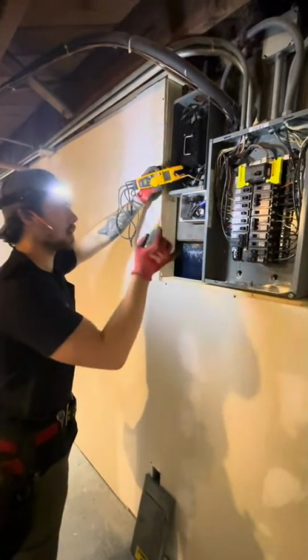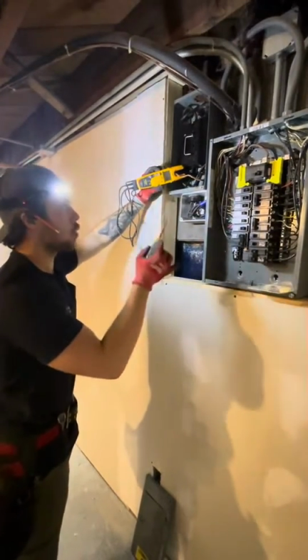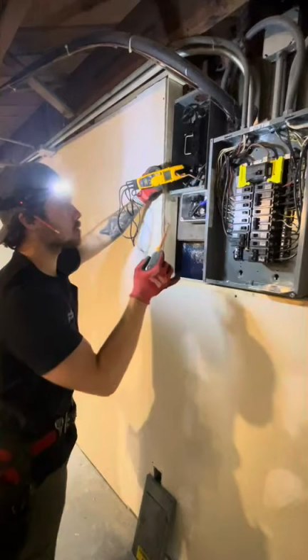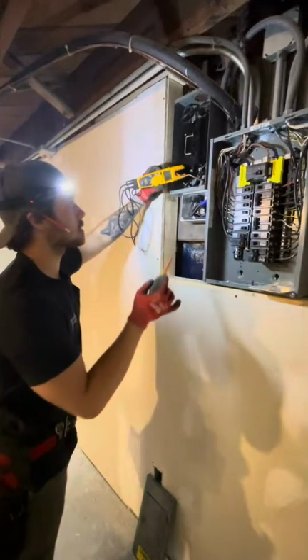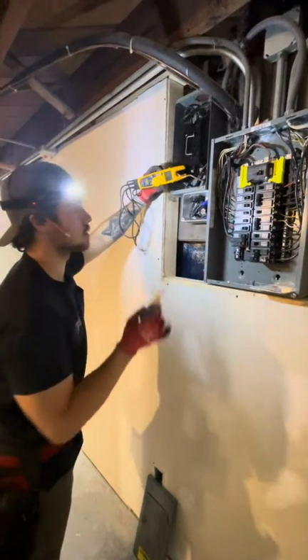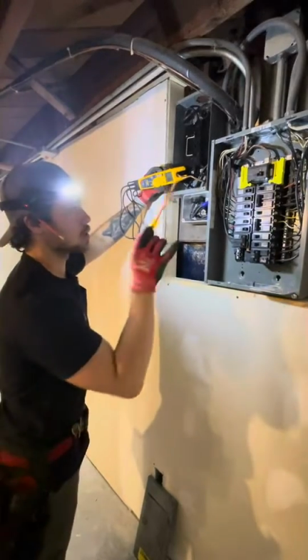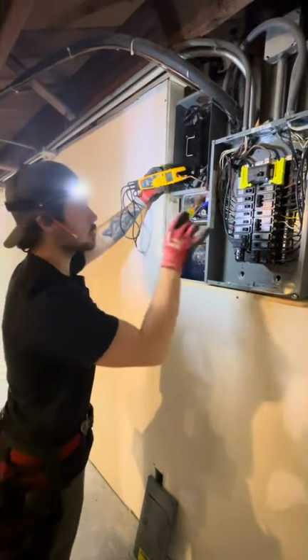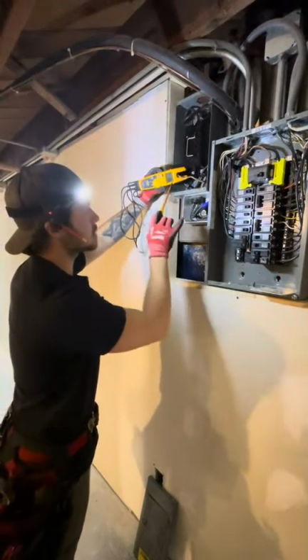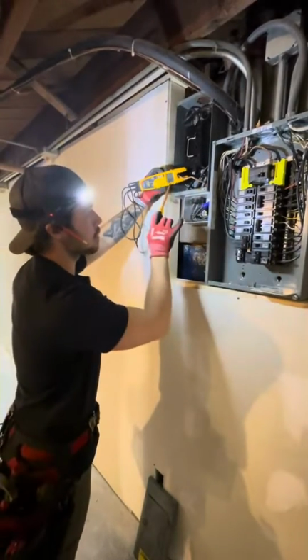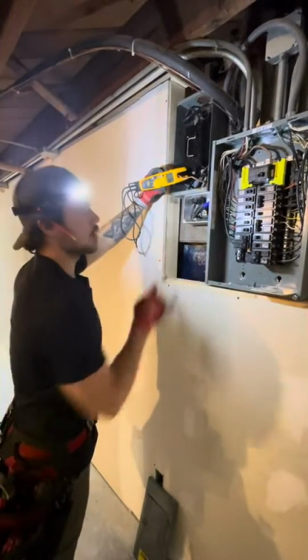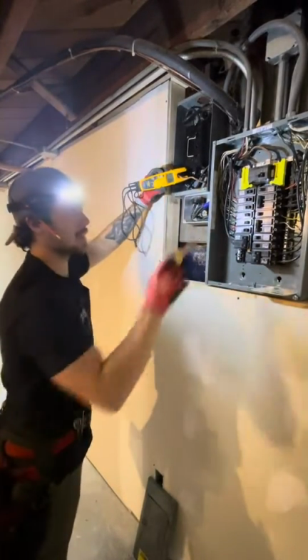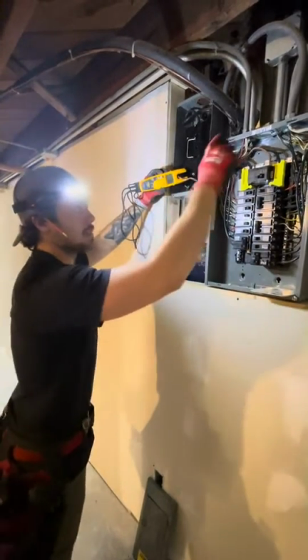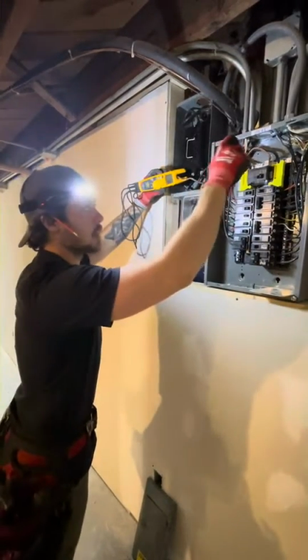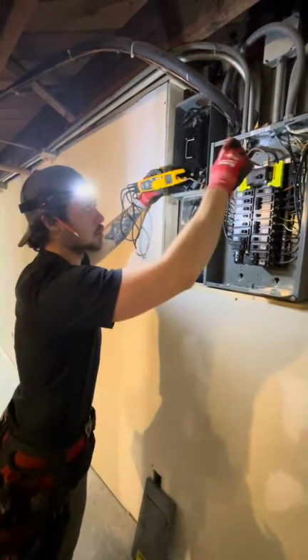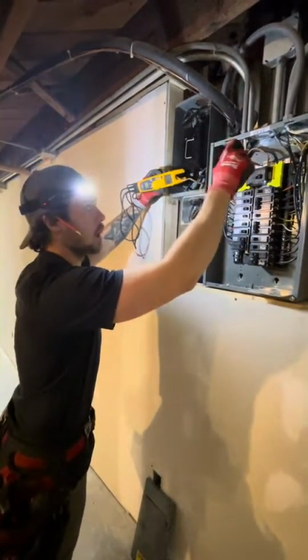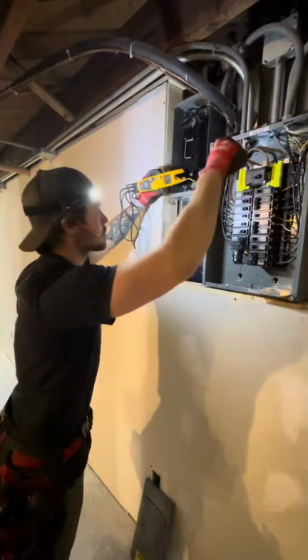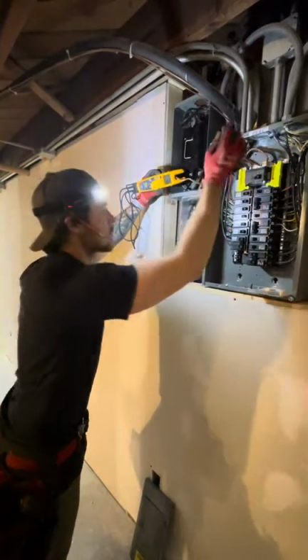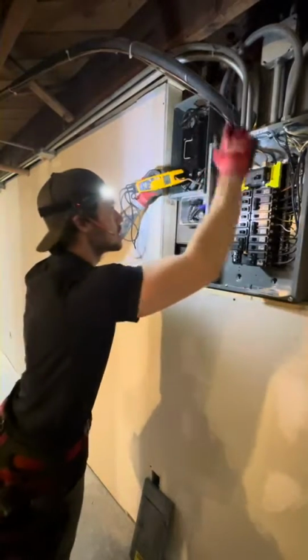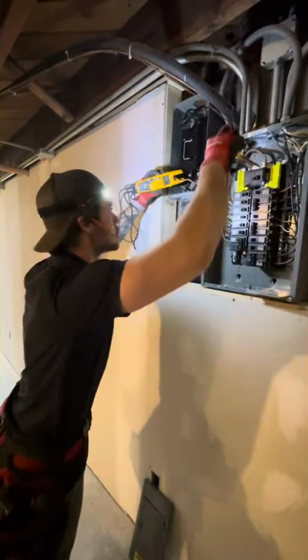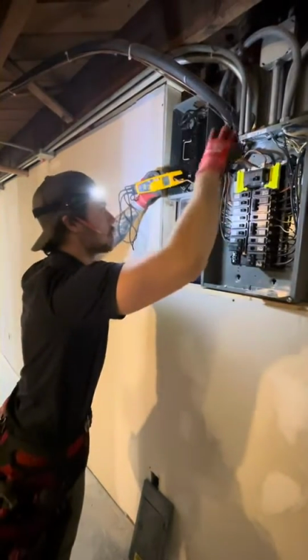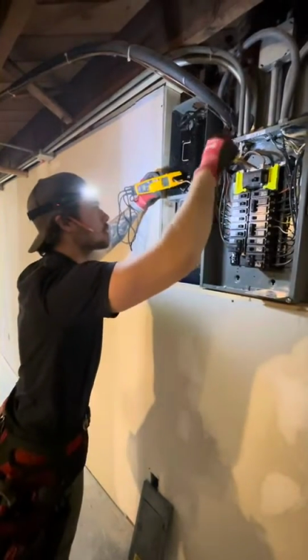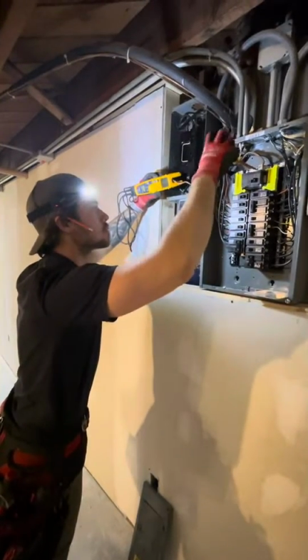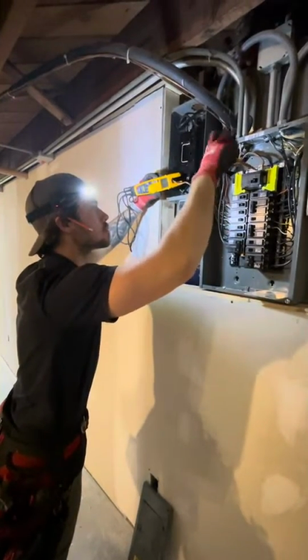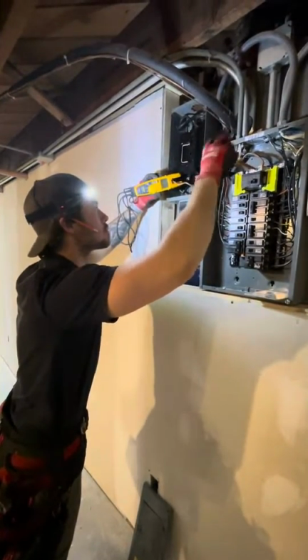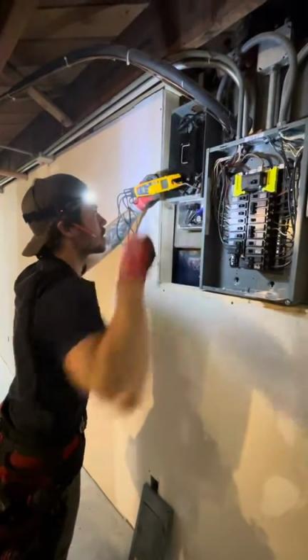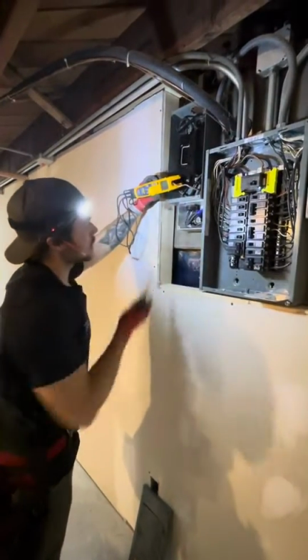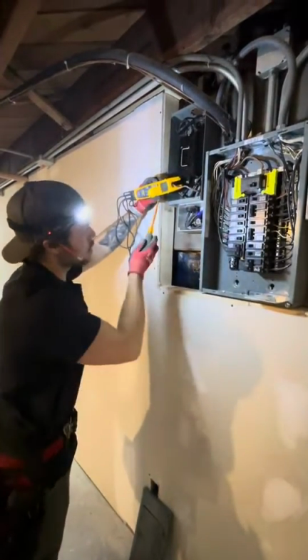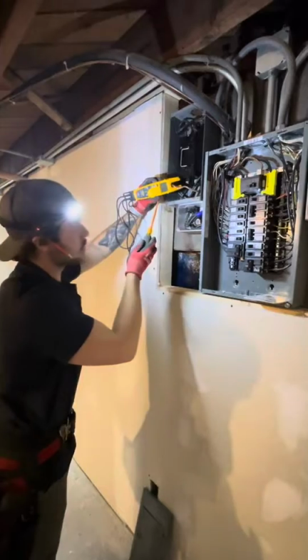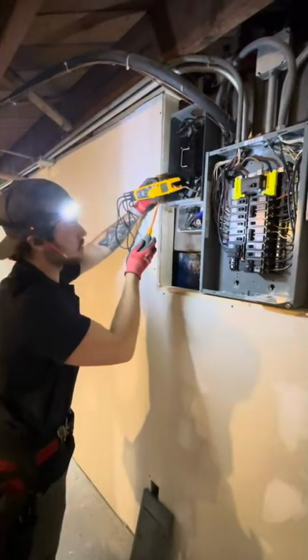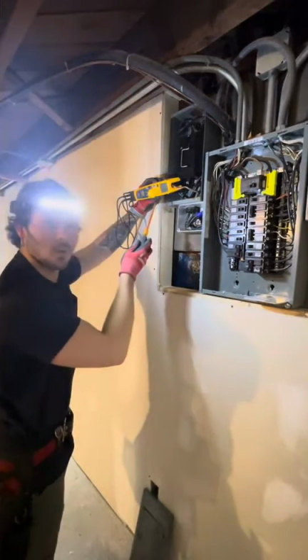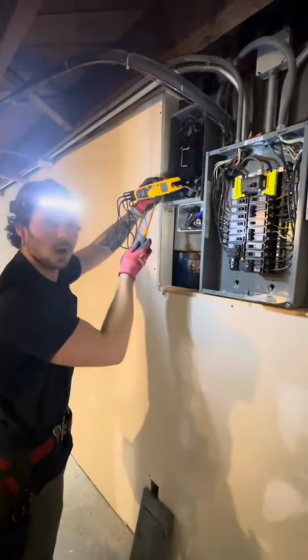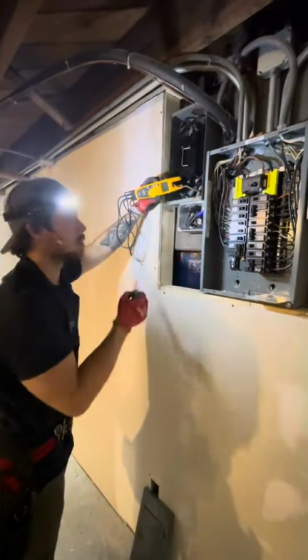Bonding only at the service entrance — watch what happens to this number when I take this bonding screw out. You'll see it jump — almost doubled to 1.1 amps.